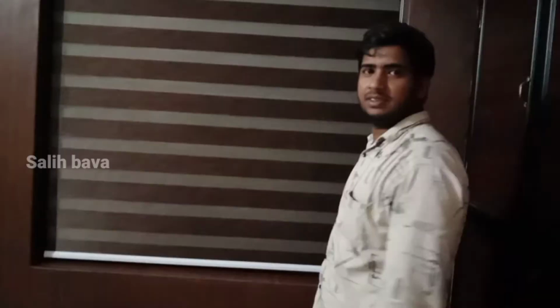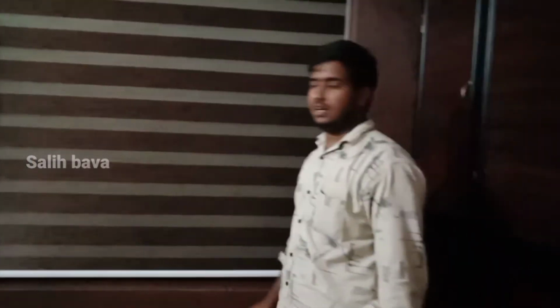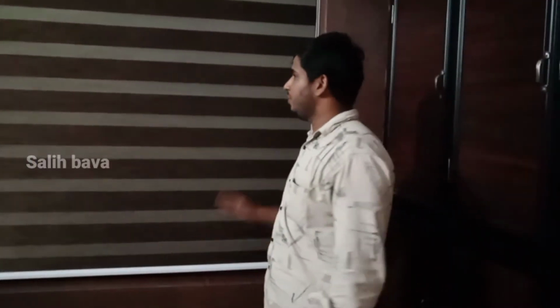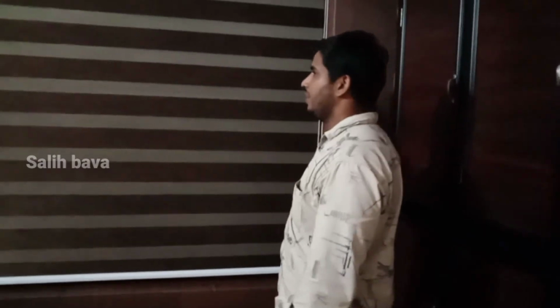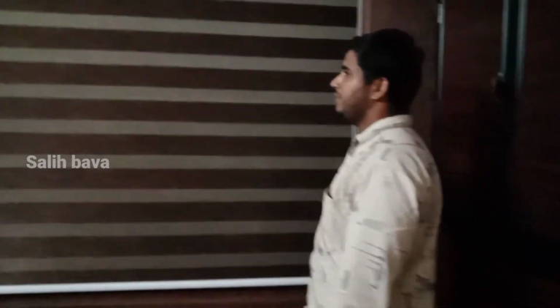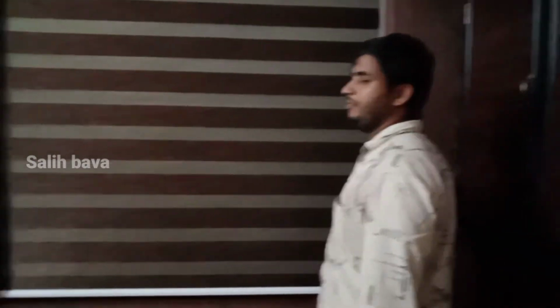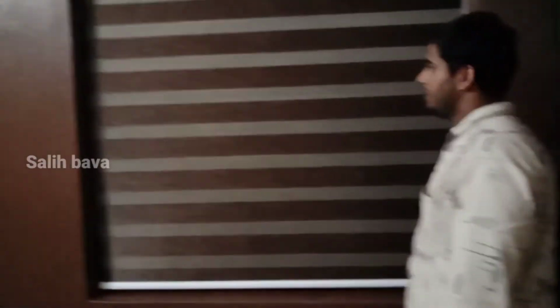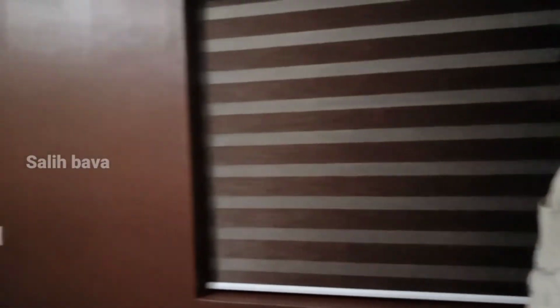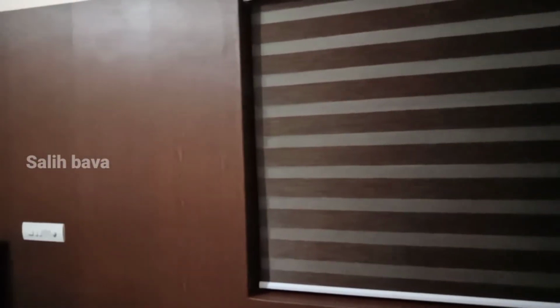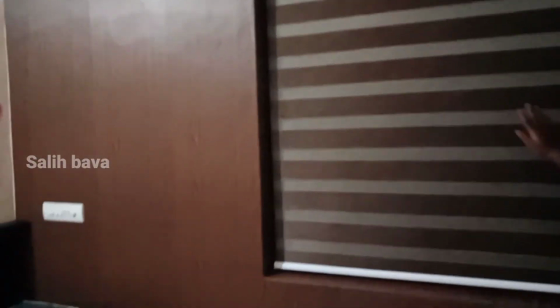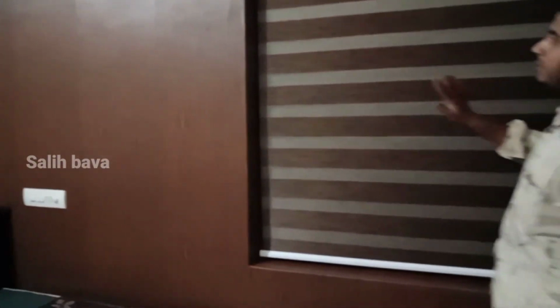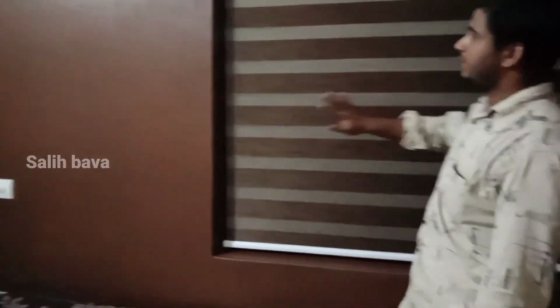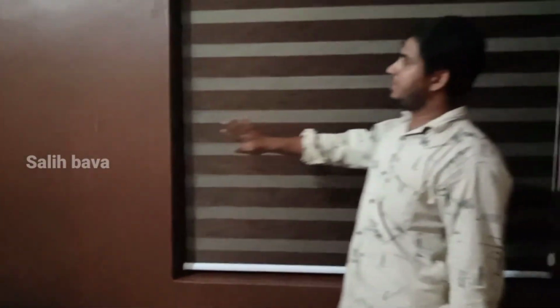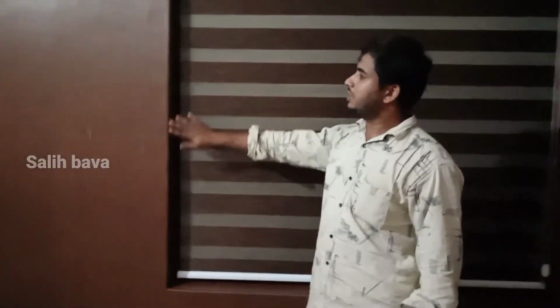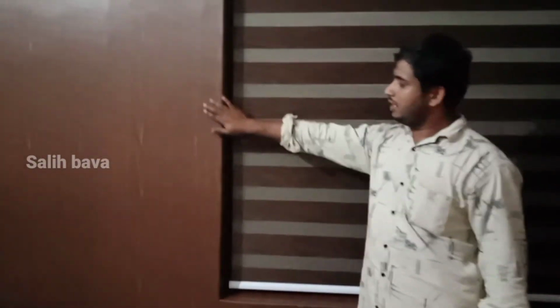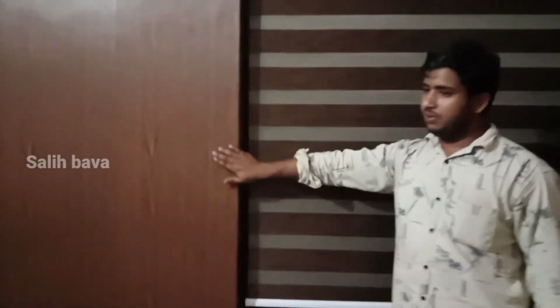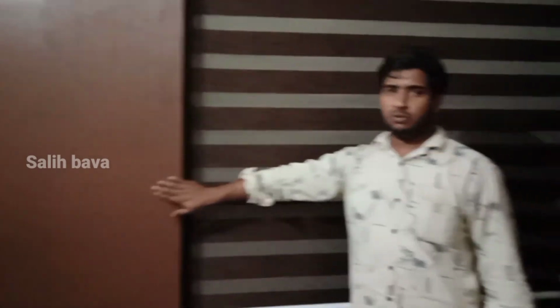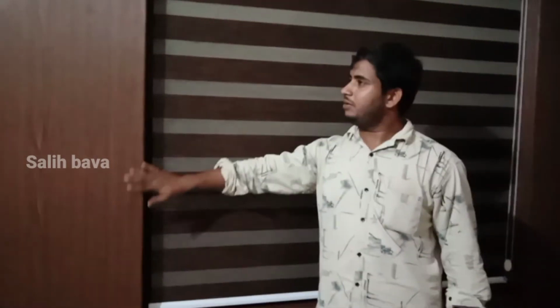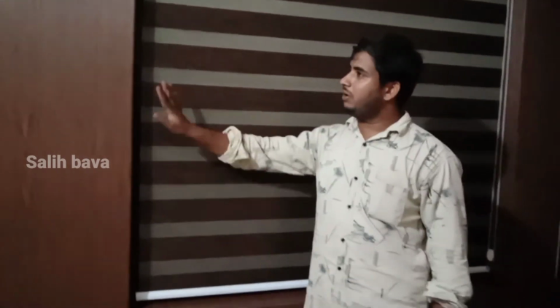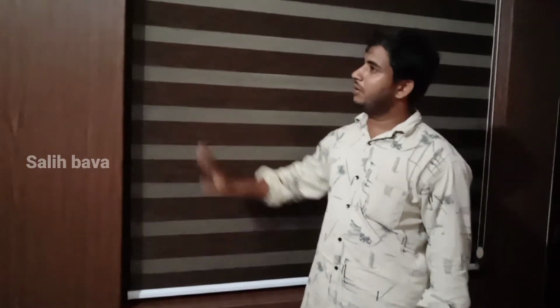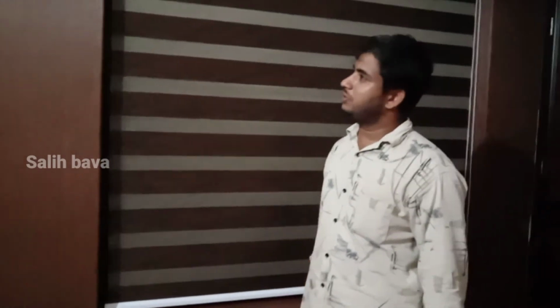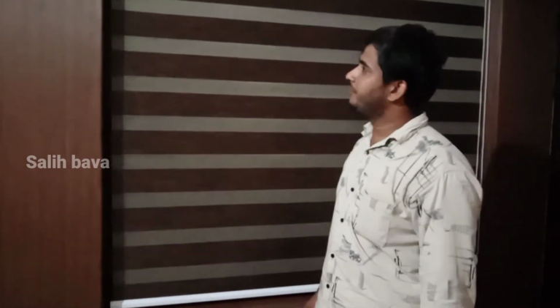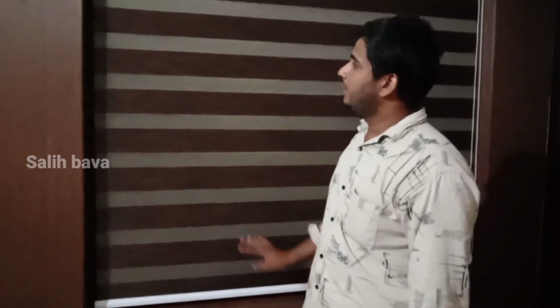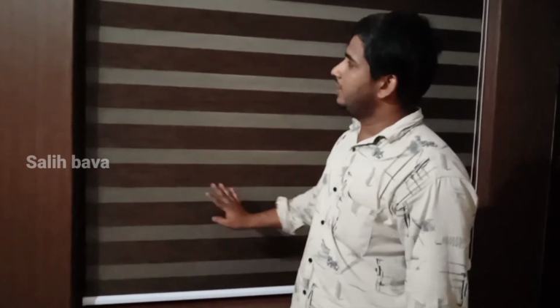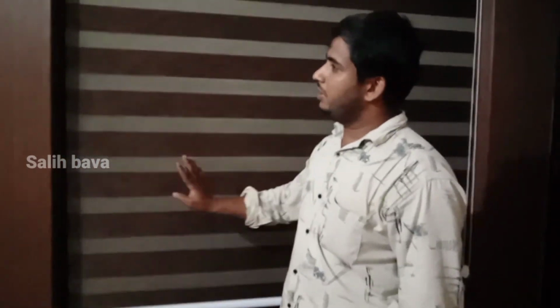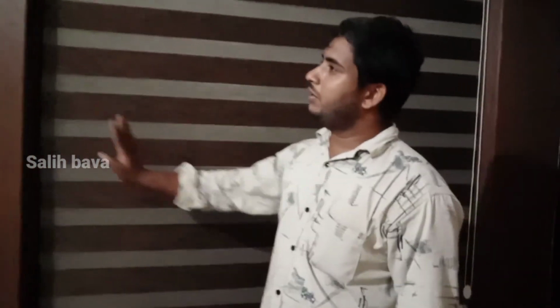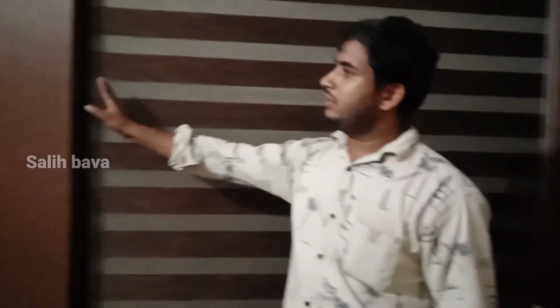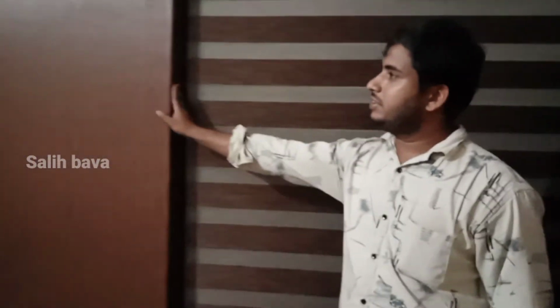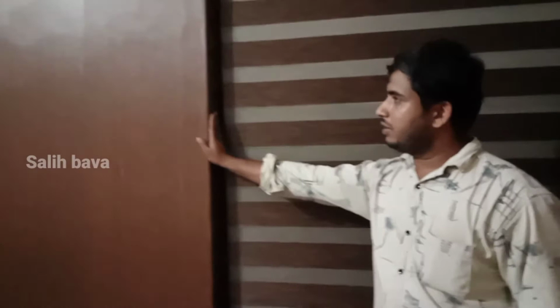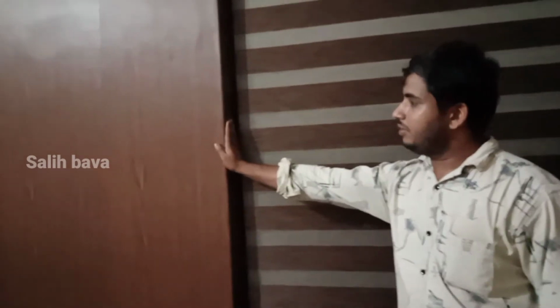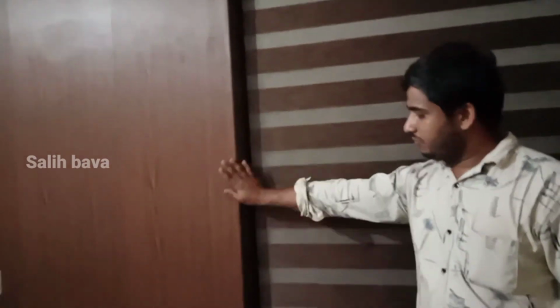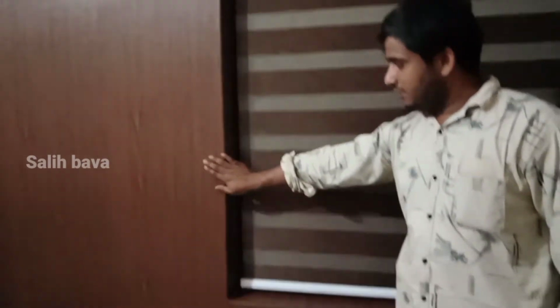We've made a lot of work with this. We've made a good finish and we've made a perfect finish.